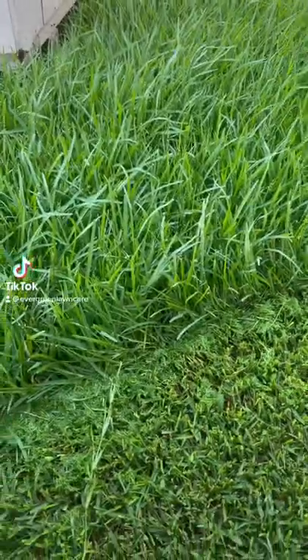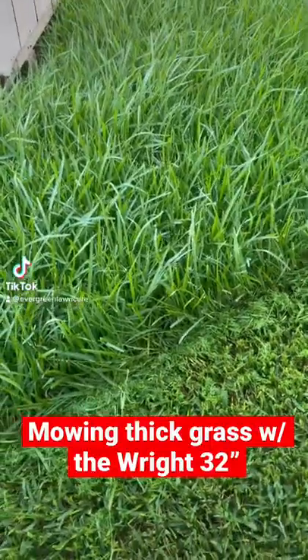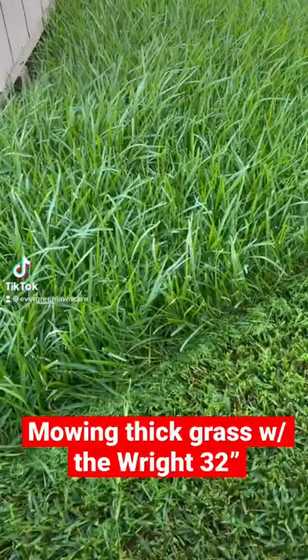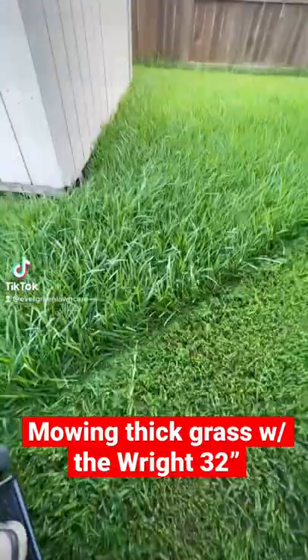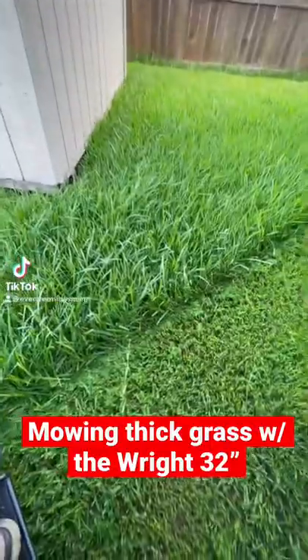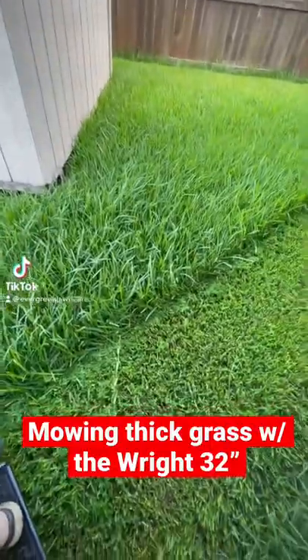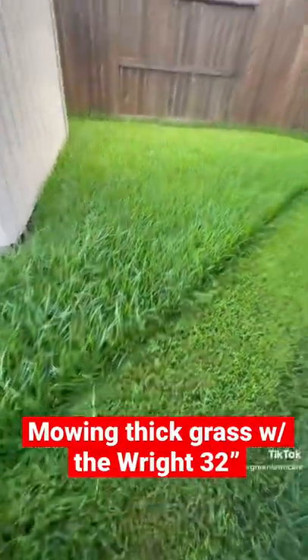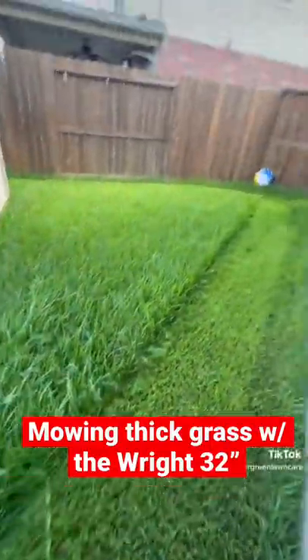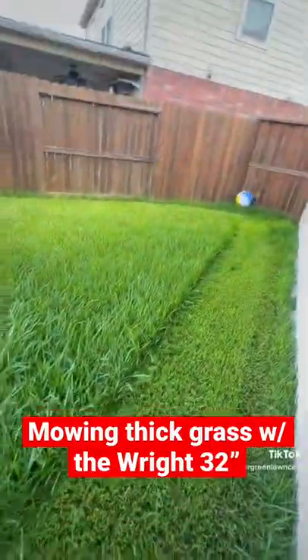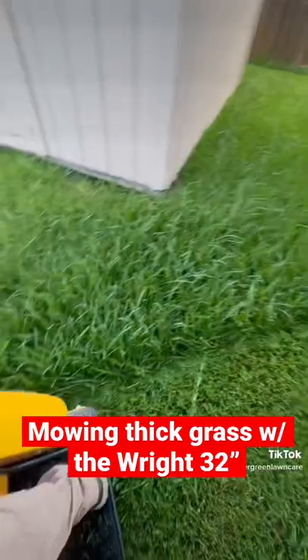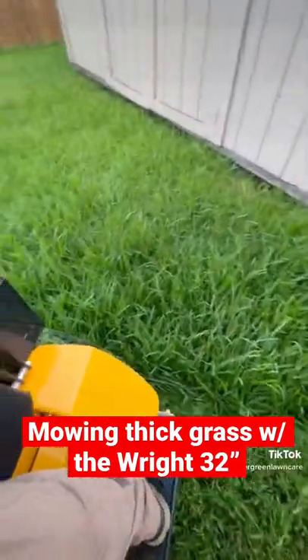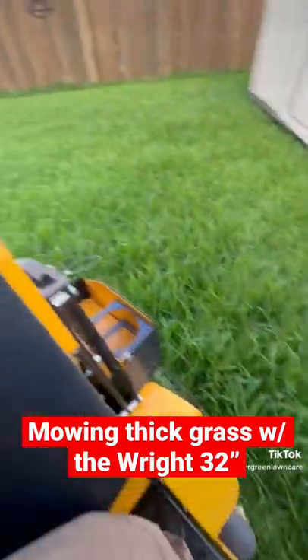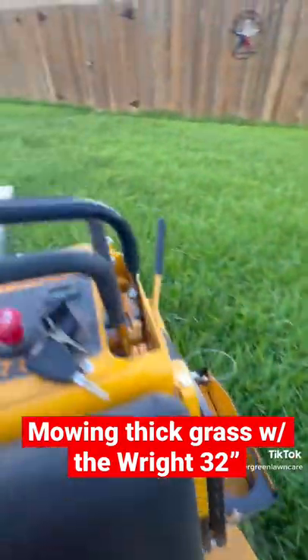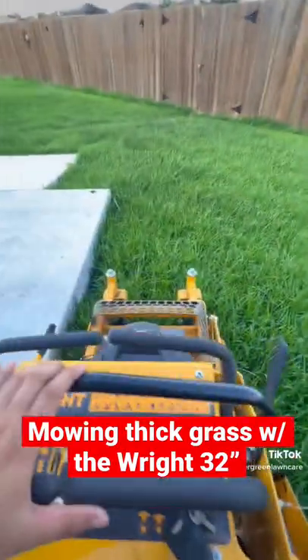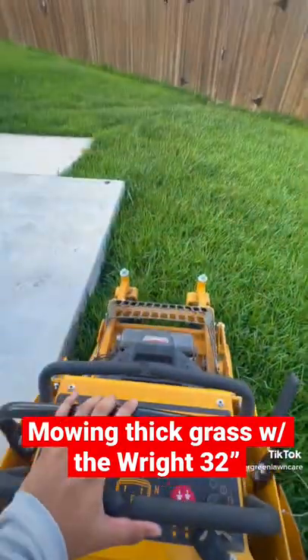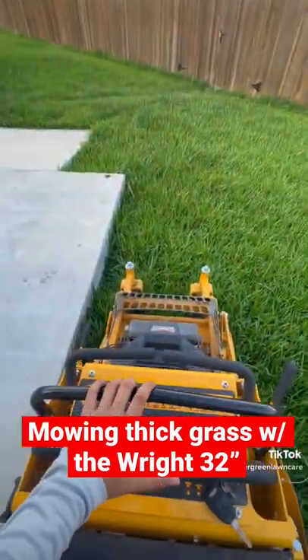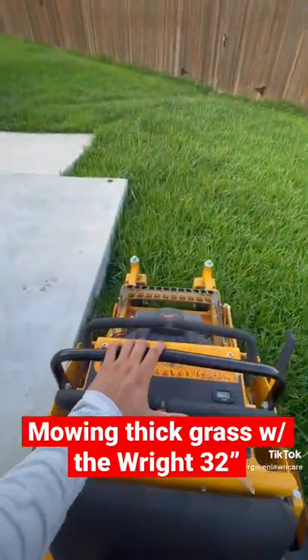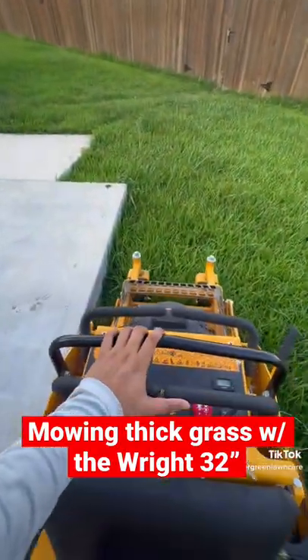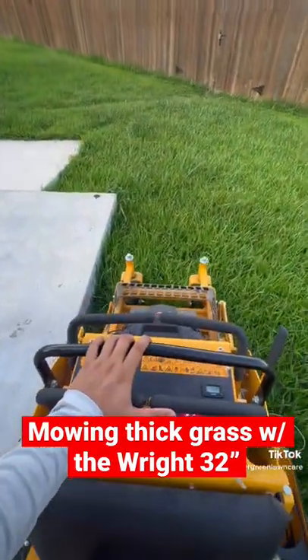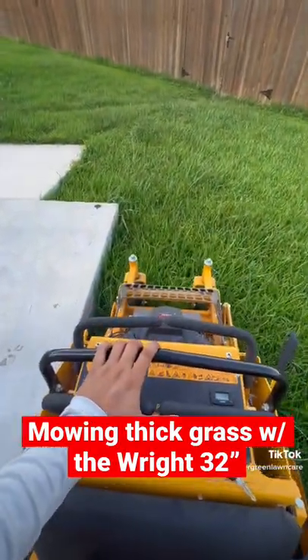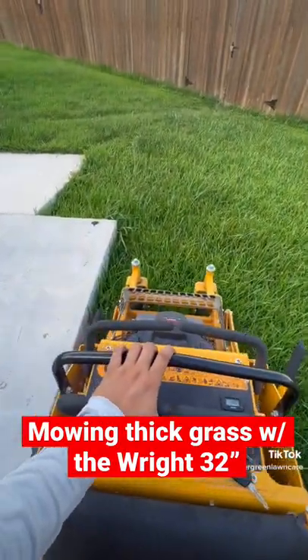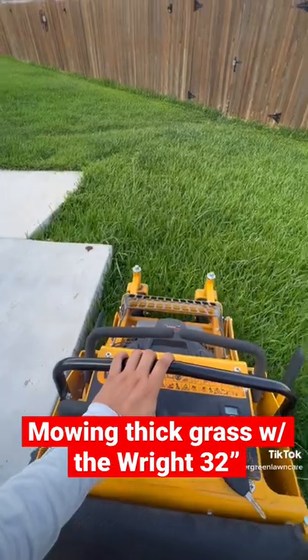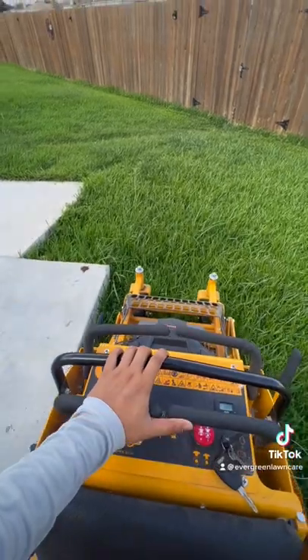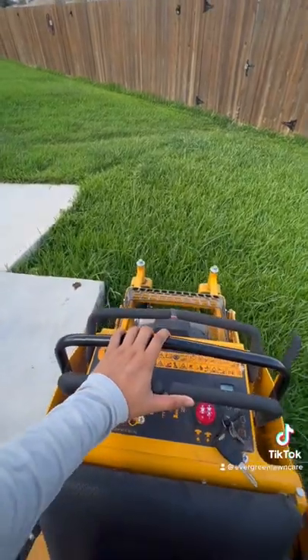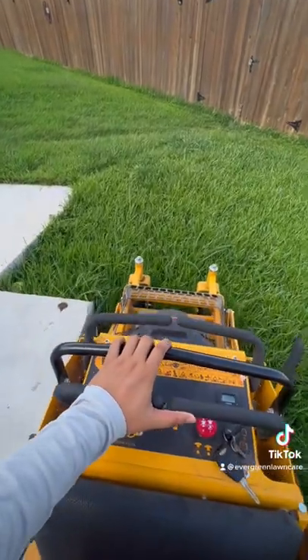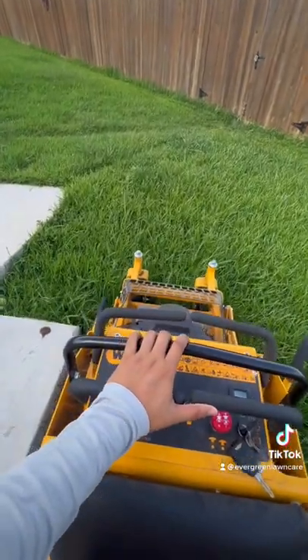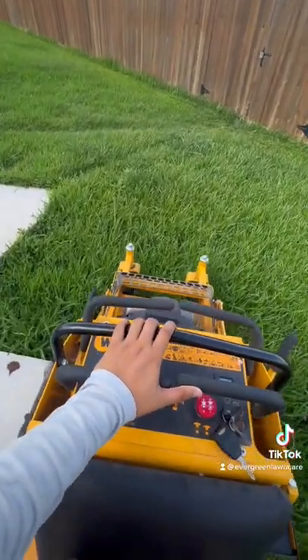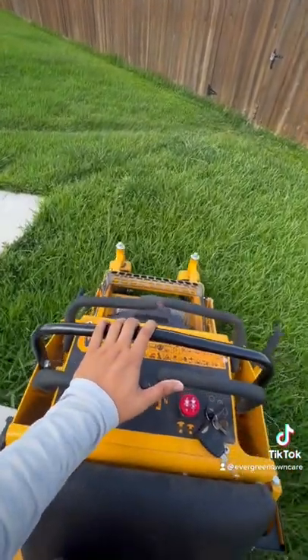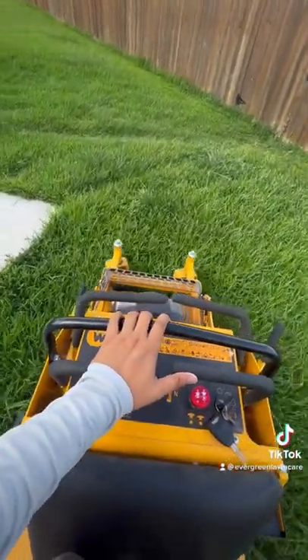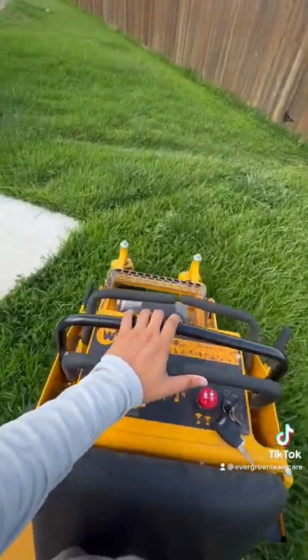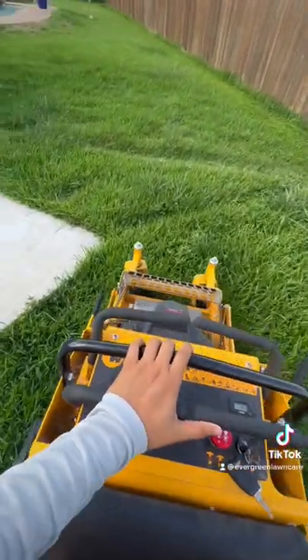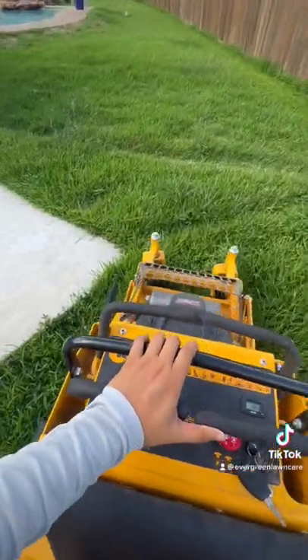Yo, what's up? Just wanted to show you one of my lawns that I'm cutting with my Wright 32 Standard. A lot of y'all have been asking me what I think about it and if it's worth it.